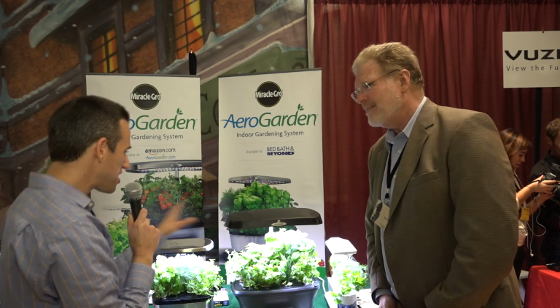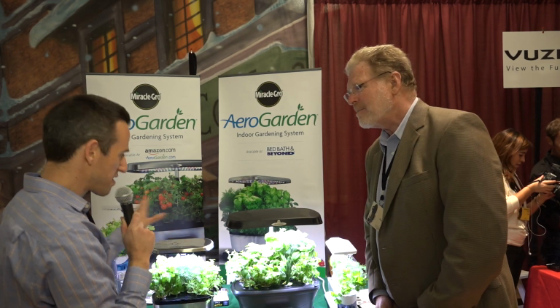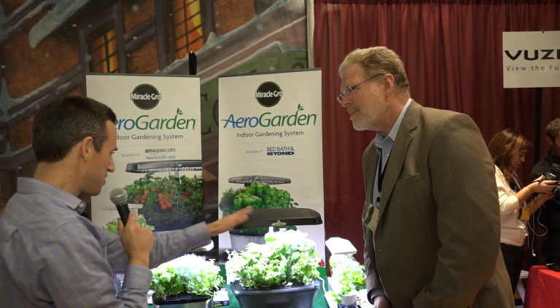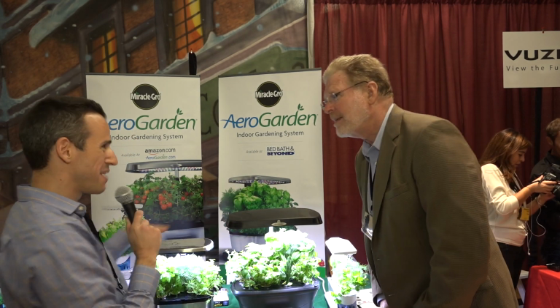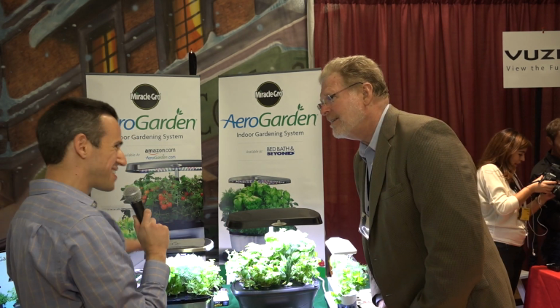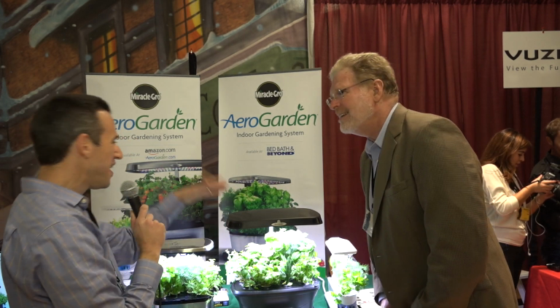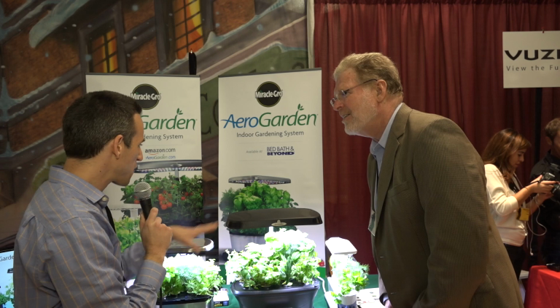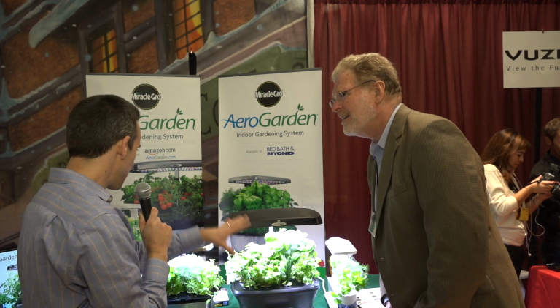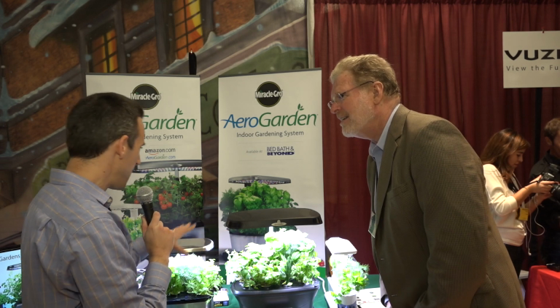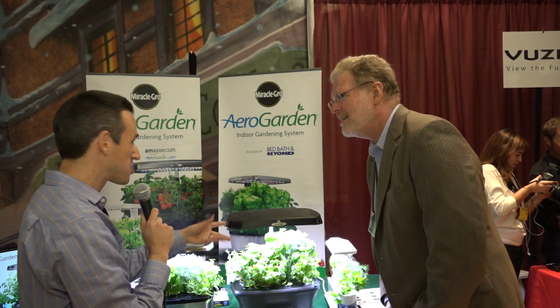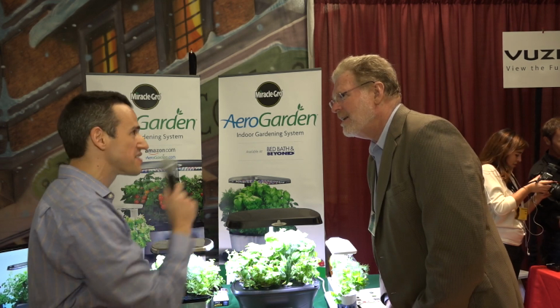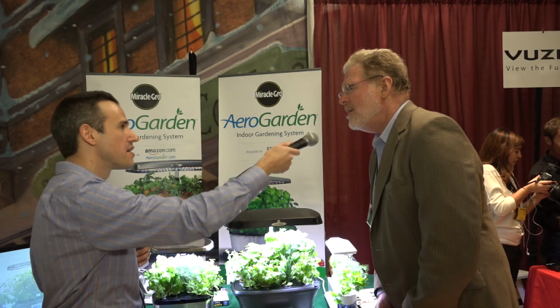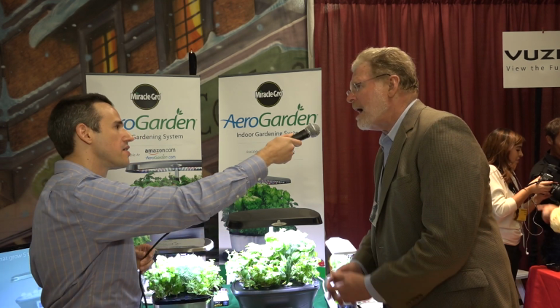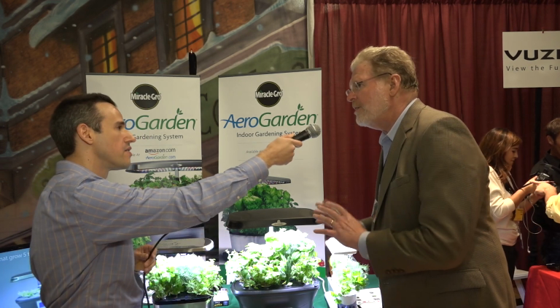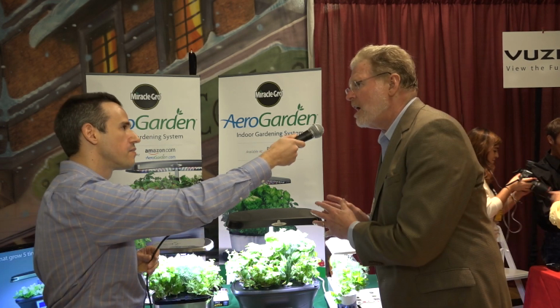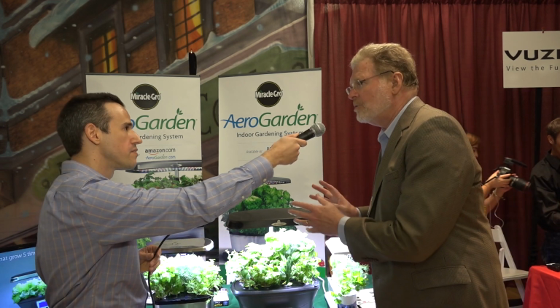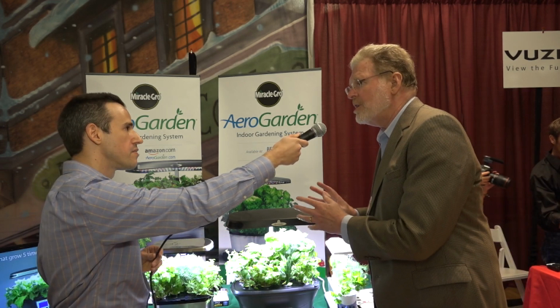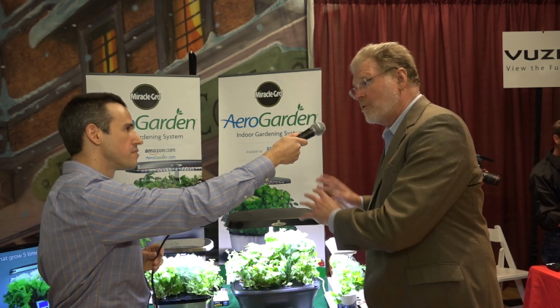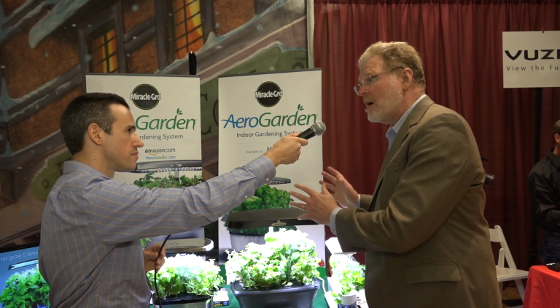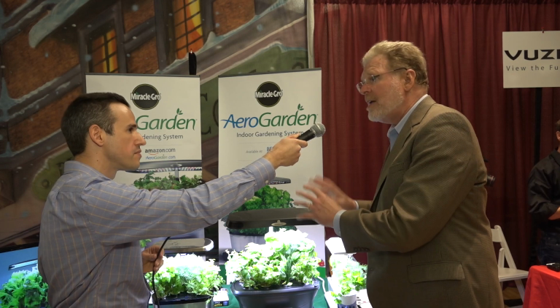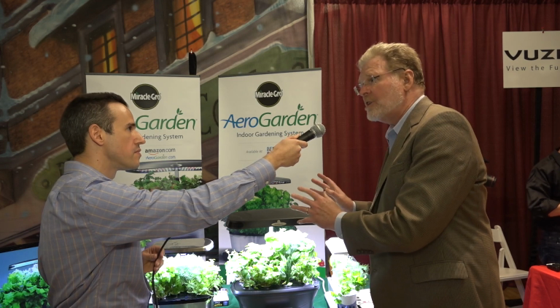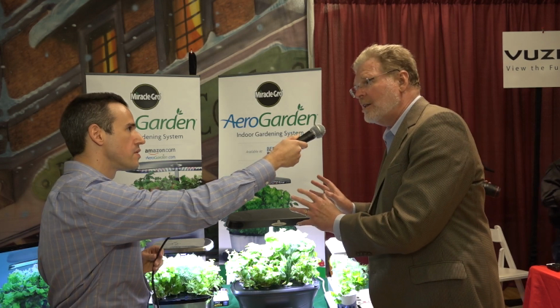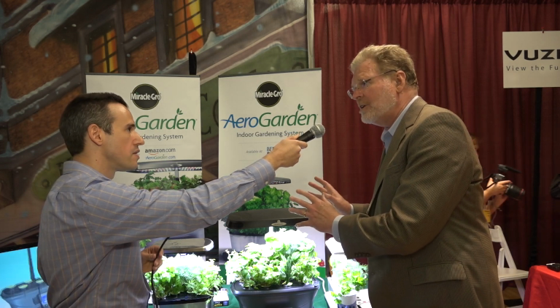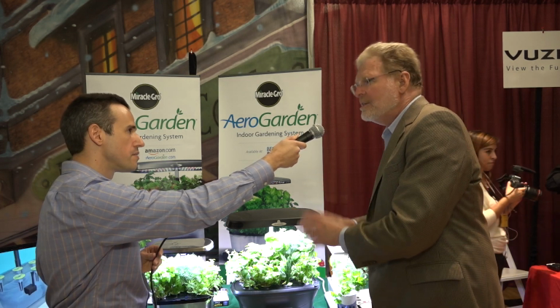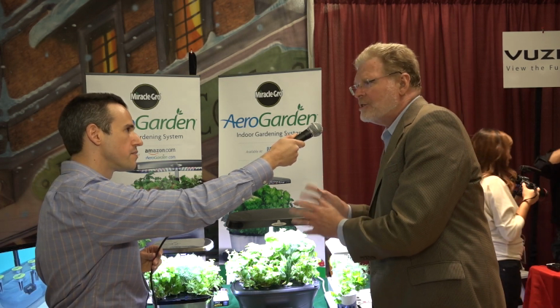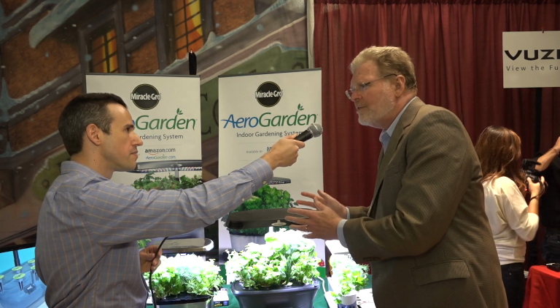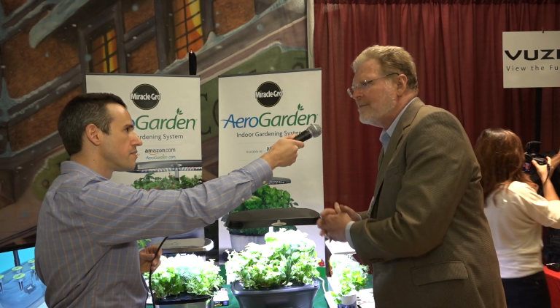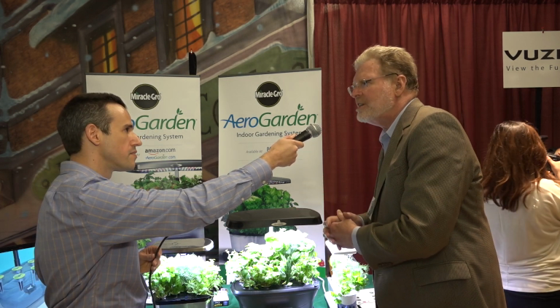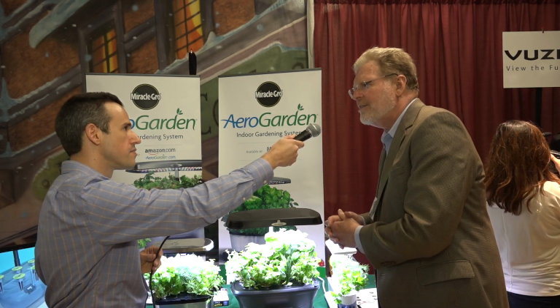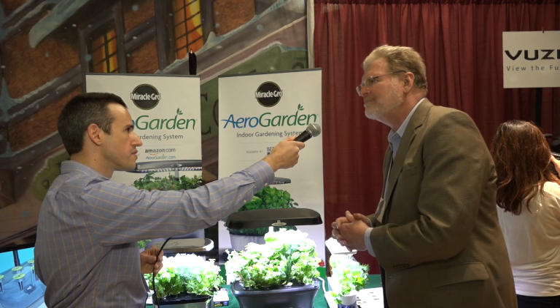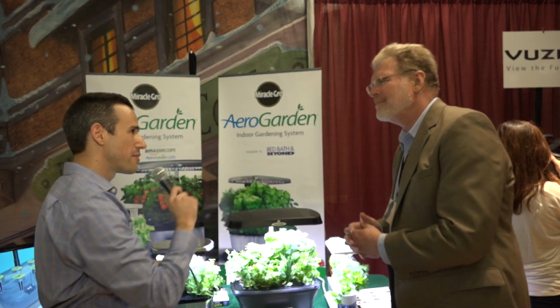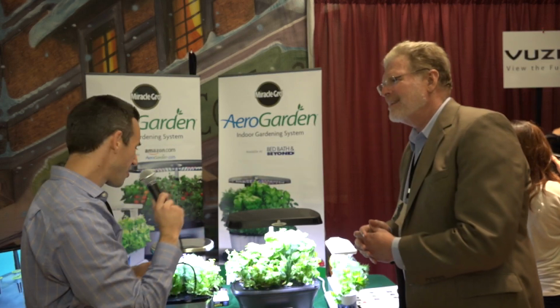So how much — I guess there's small, medium, and large here — how much for the device and then how much are the pods? They'll go about $50 to $300 for the gardens, and the first garden is all-inclusive. Seed kits are $12.95 to $17.95. Pretty reasonable. Pretty cool. Thanks a lot.